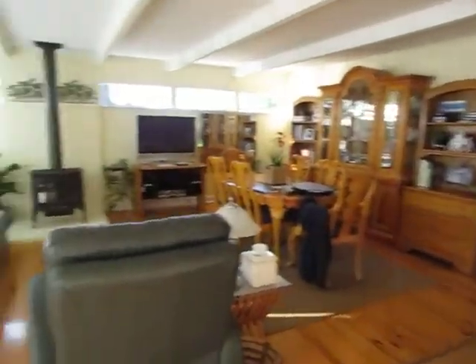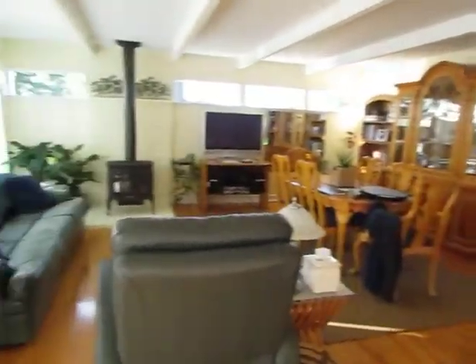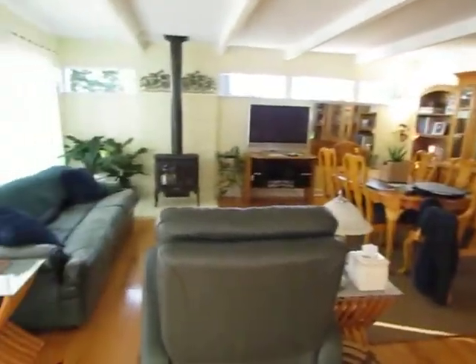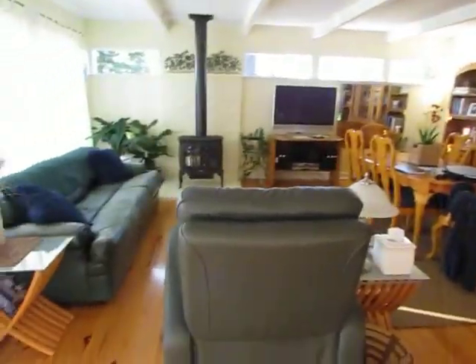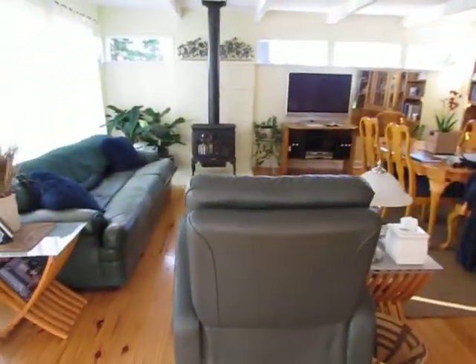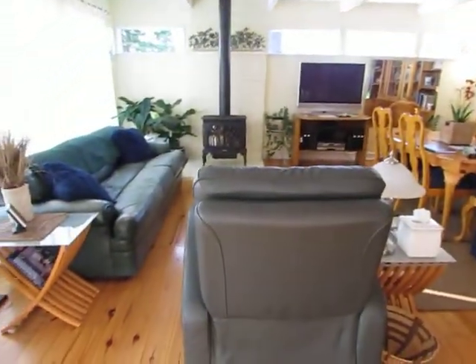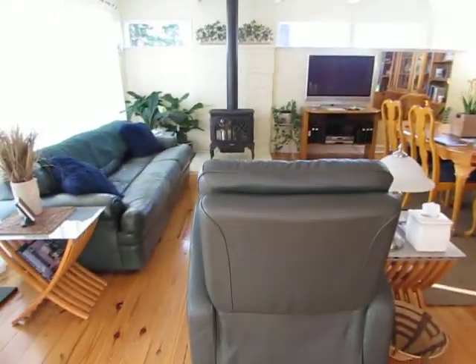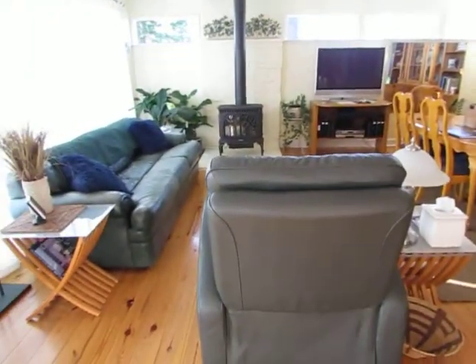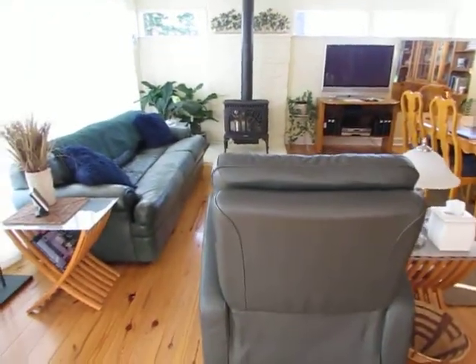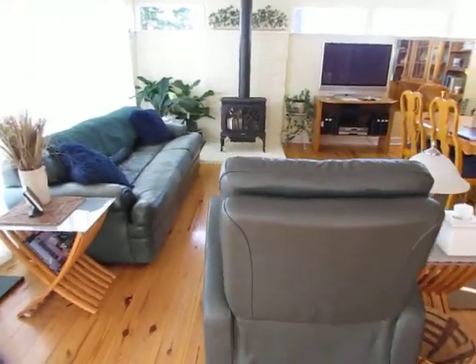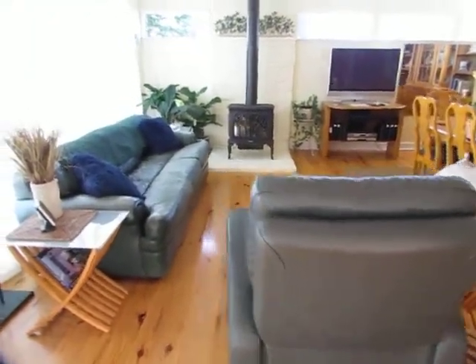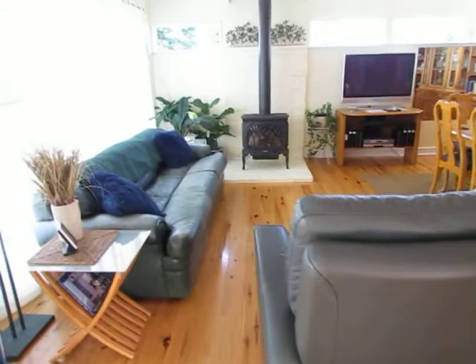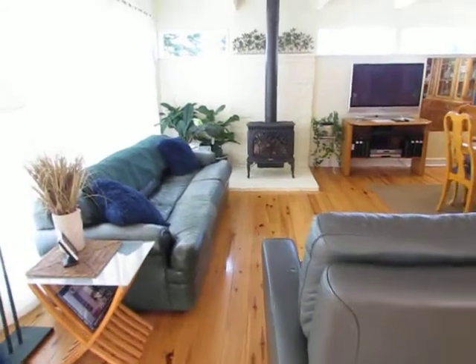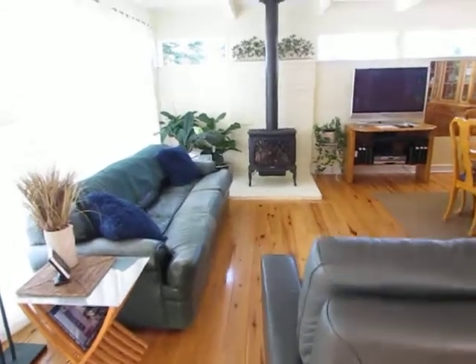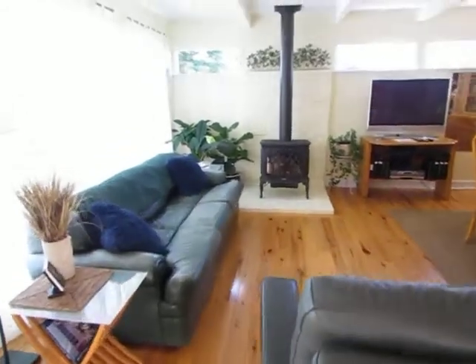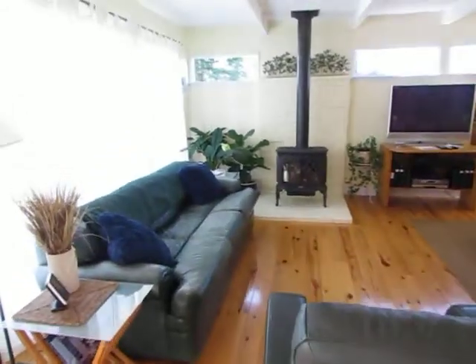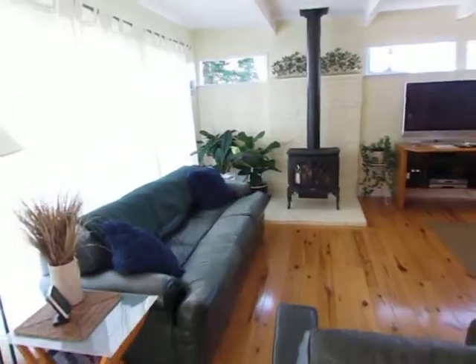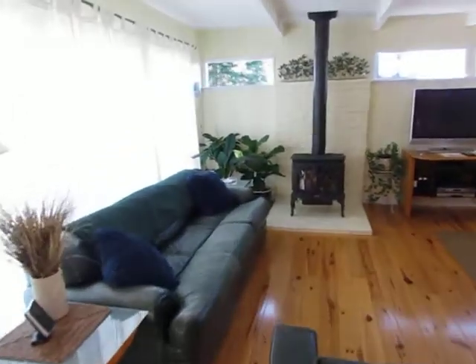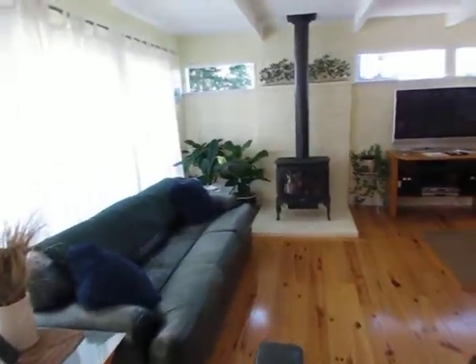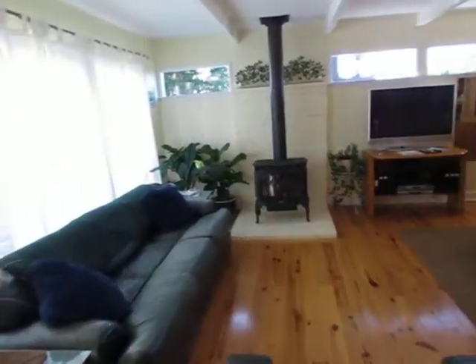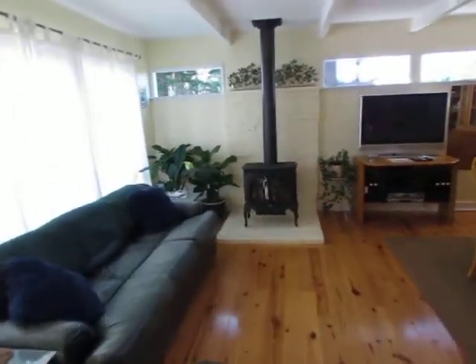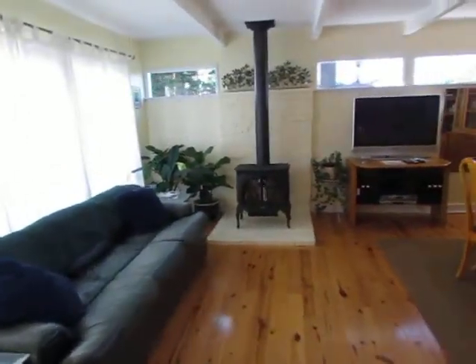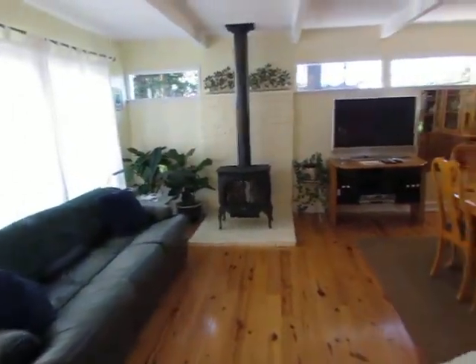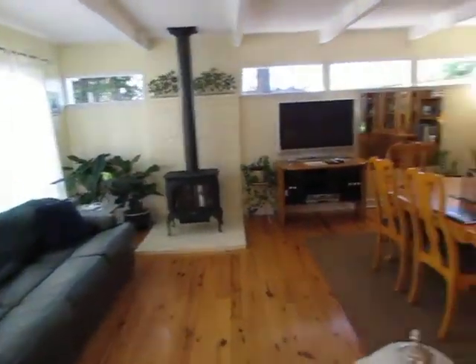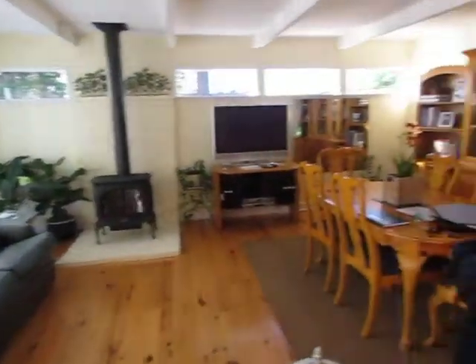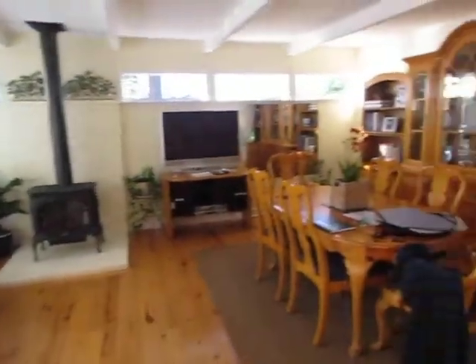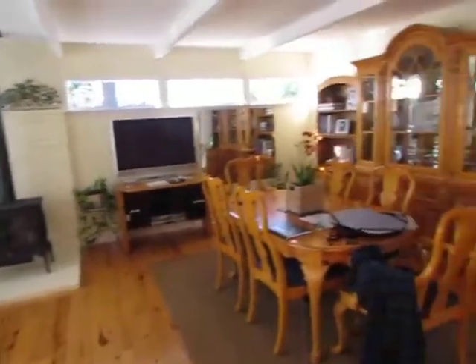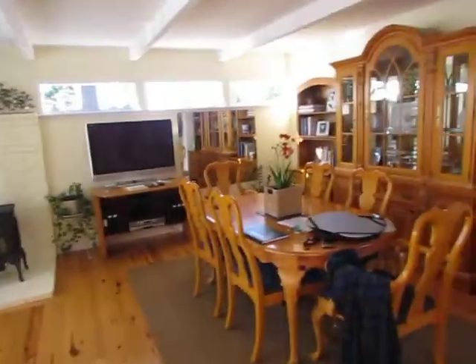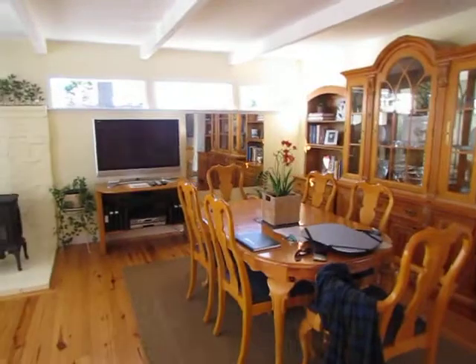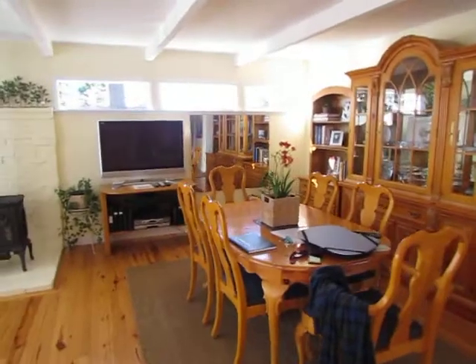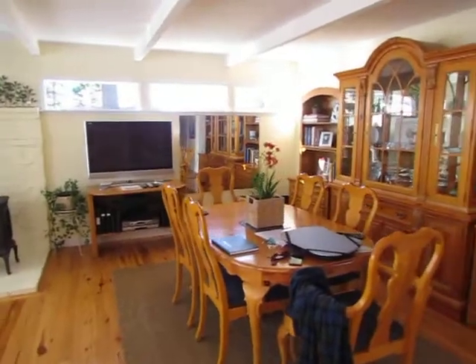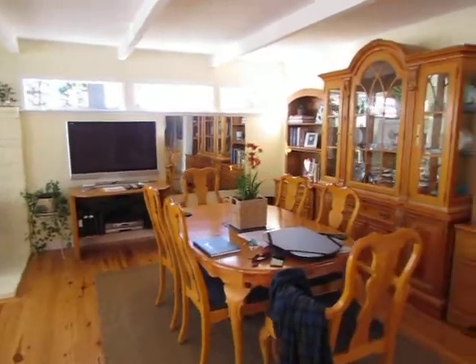This is a massage recliner — awesome! And here's the living room, TV, and dining room.